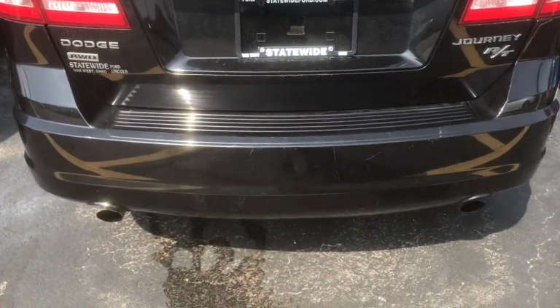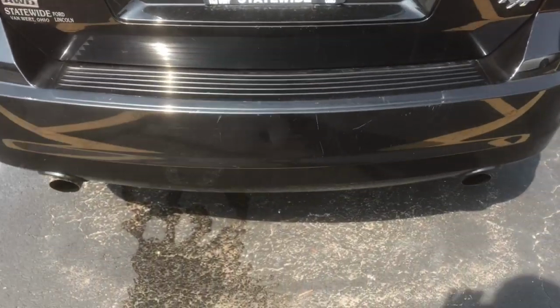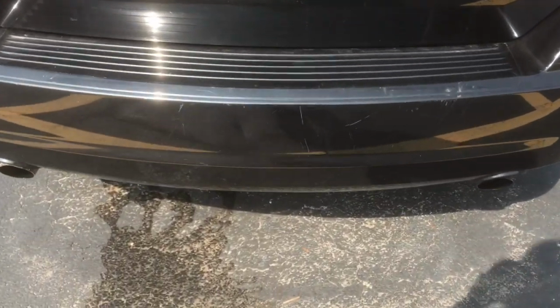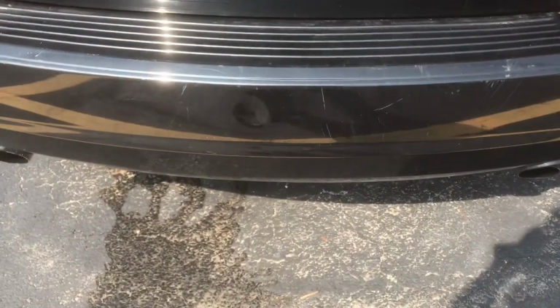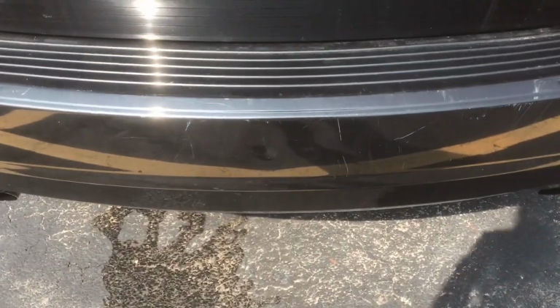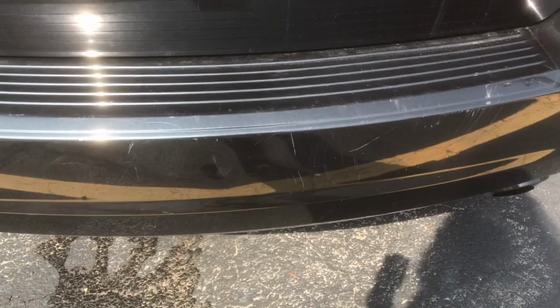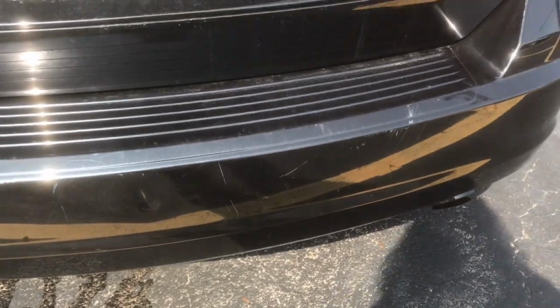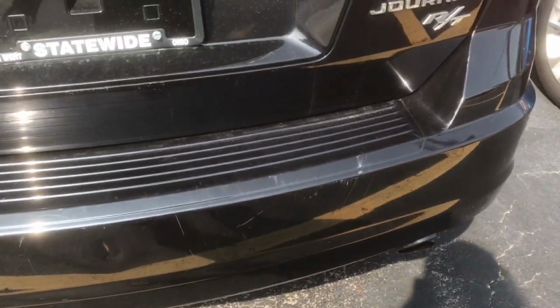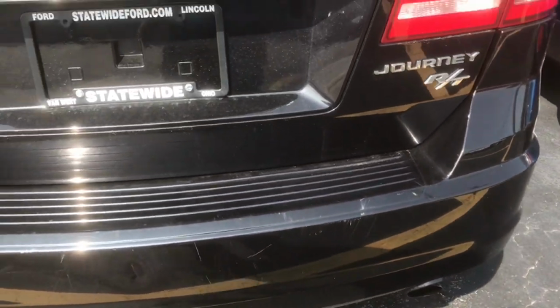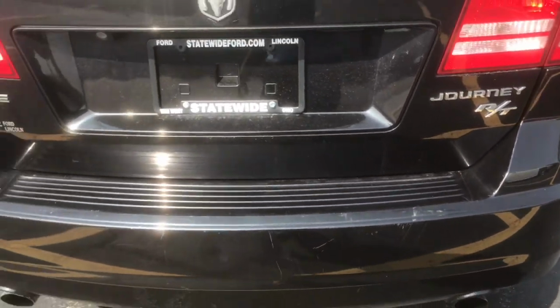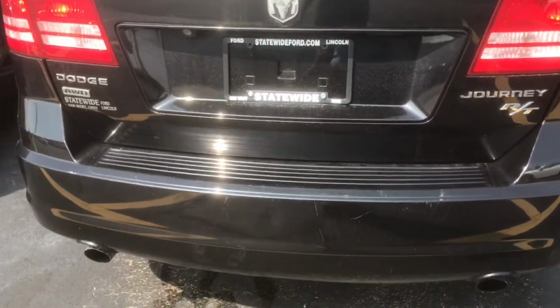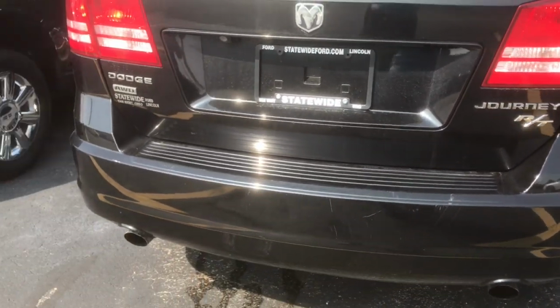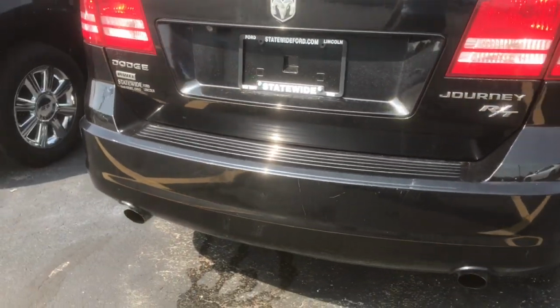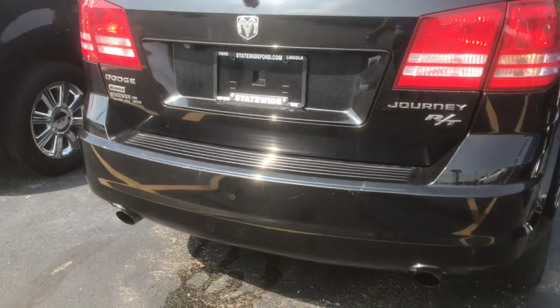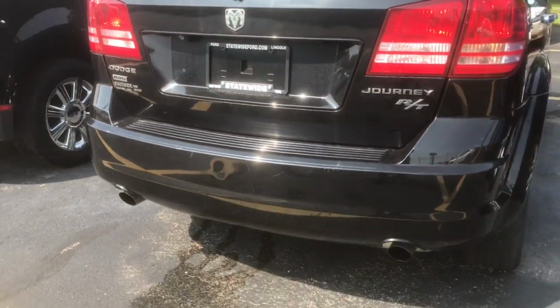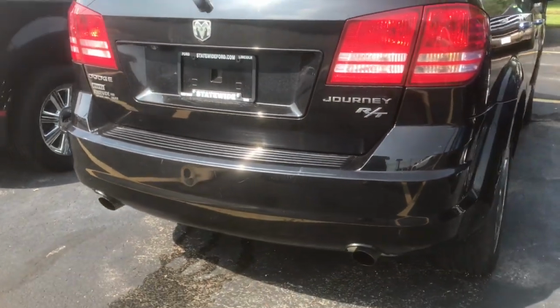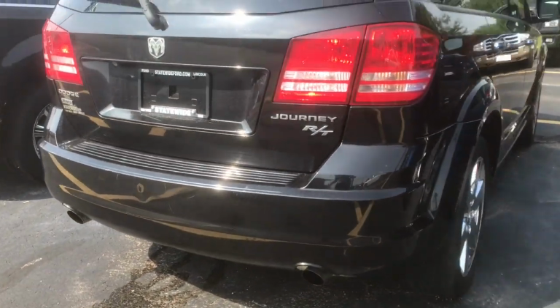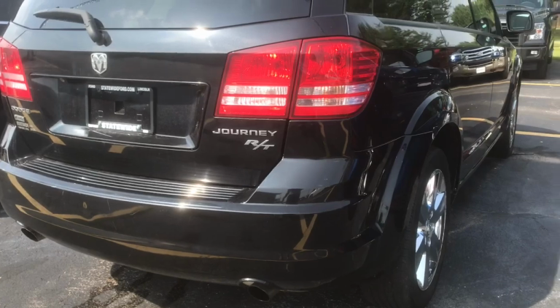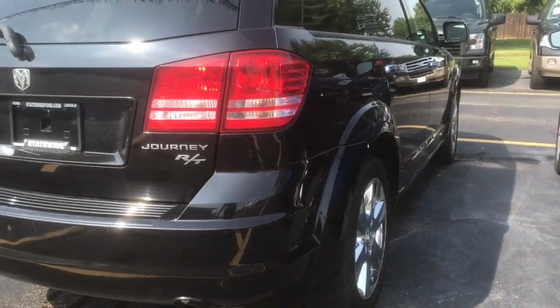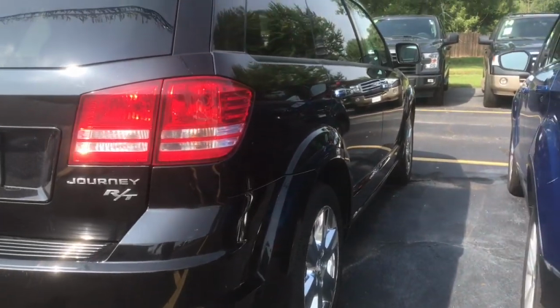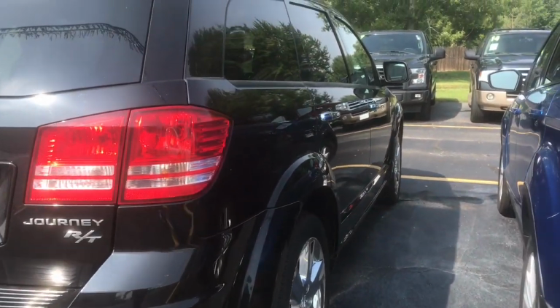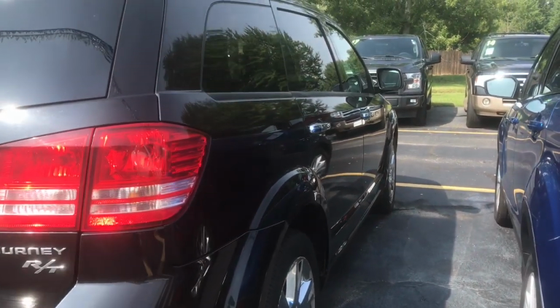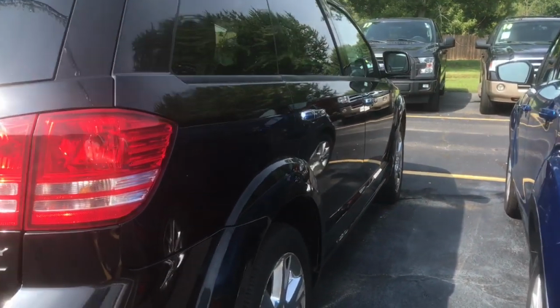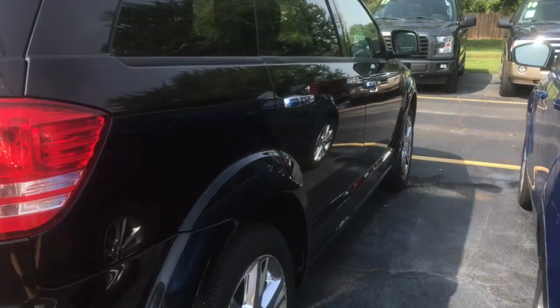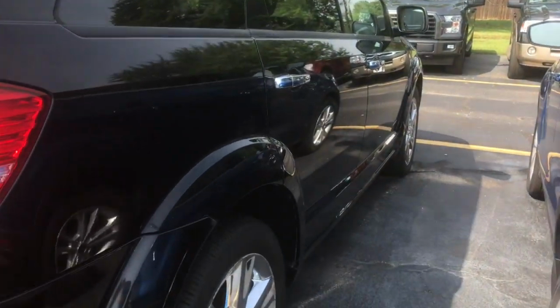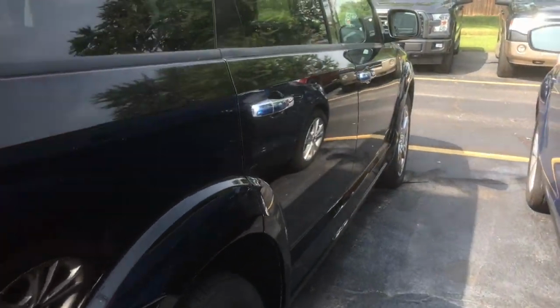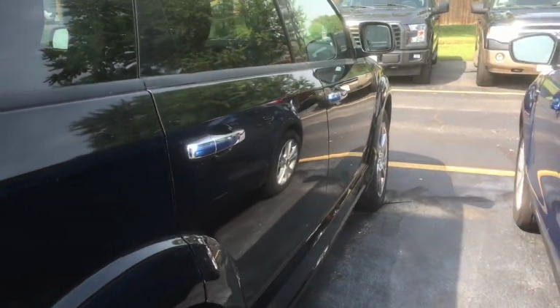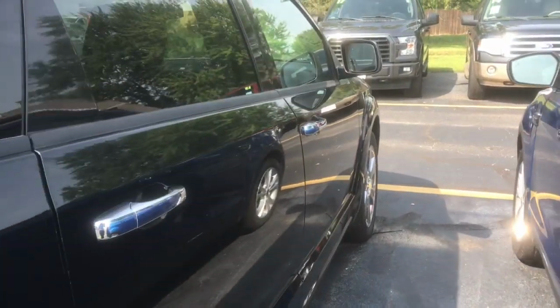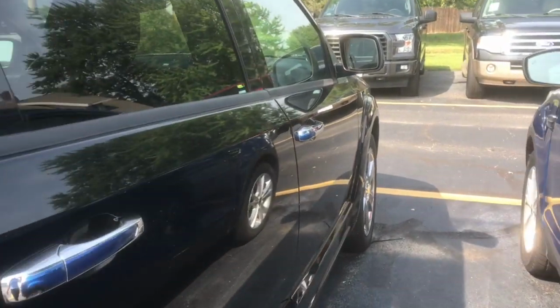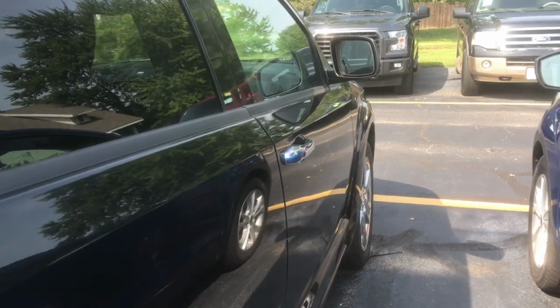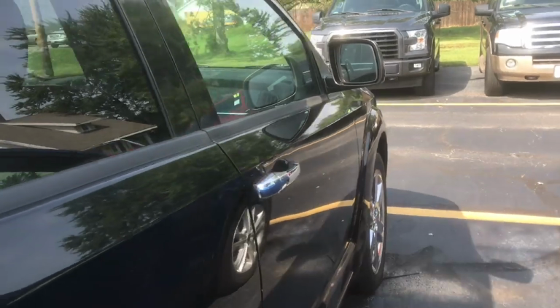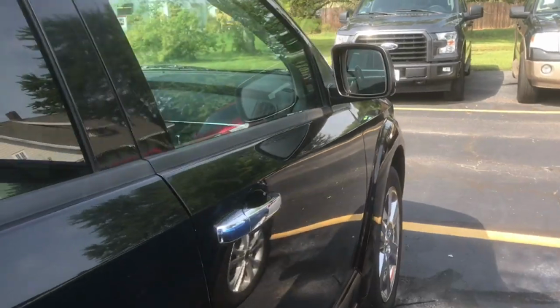There are just a few scratches on the back, I'm guessing from loading stuff on, but nothing really too crazy. For the year and everything, this is in really, really great condition and it's just been really well taken care of.